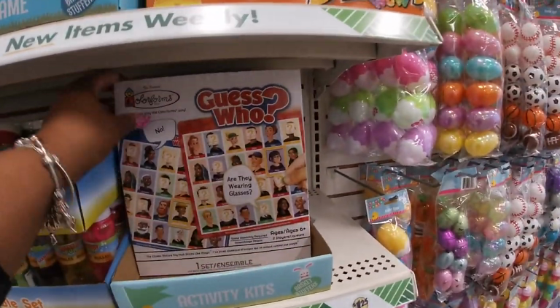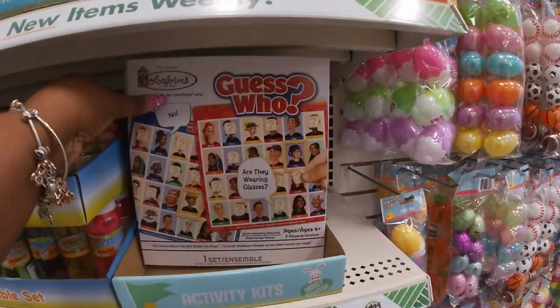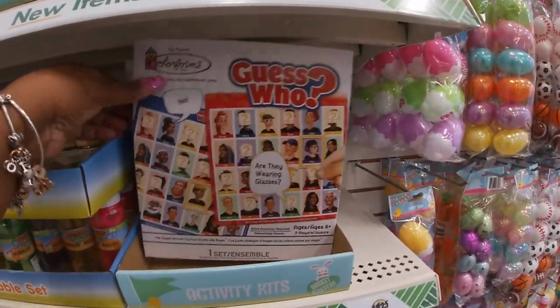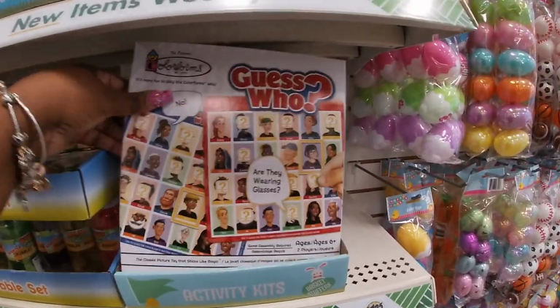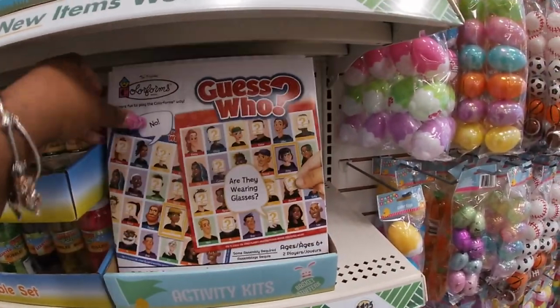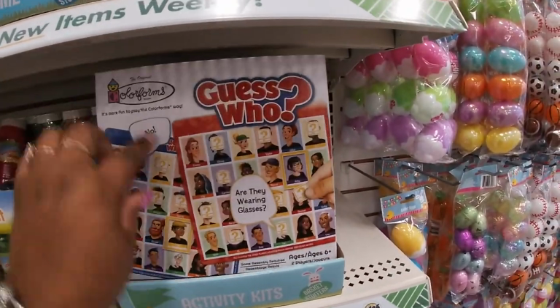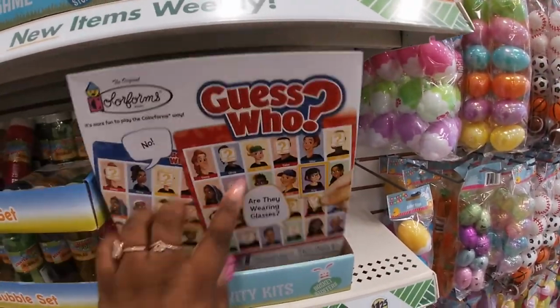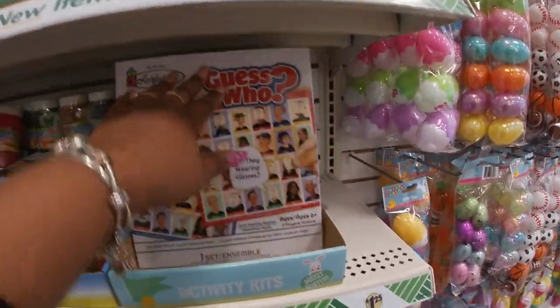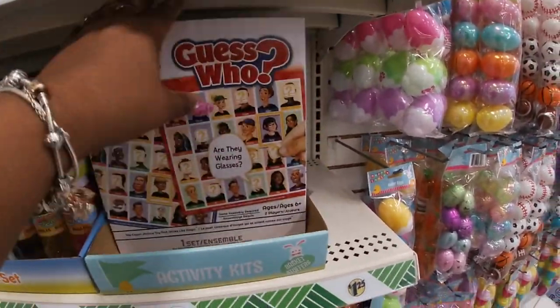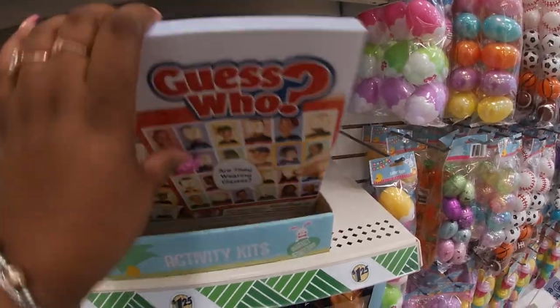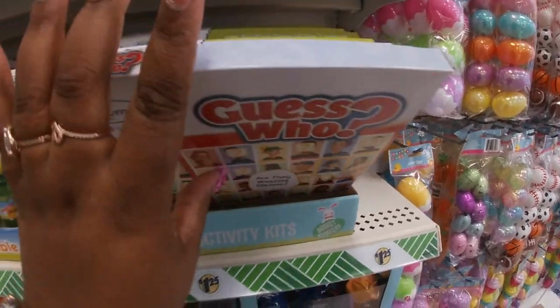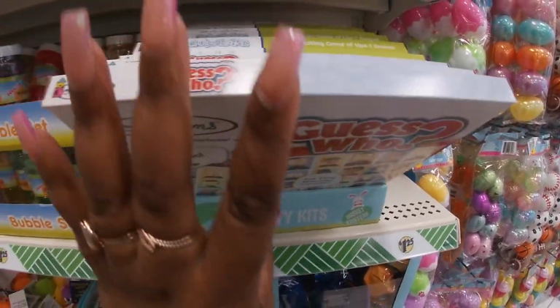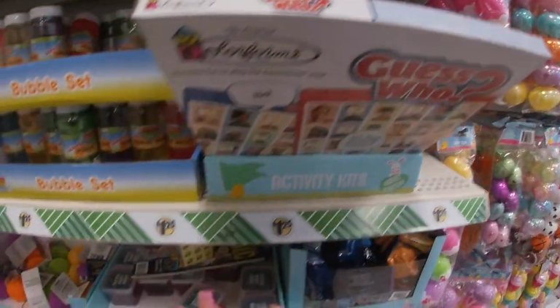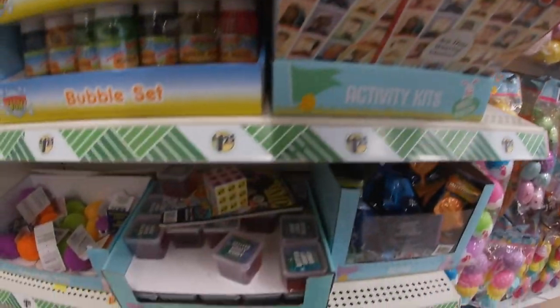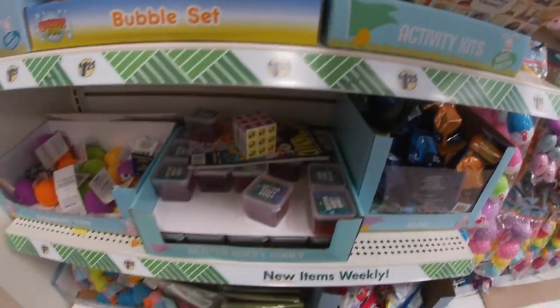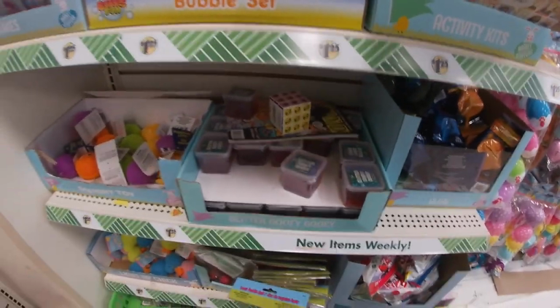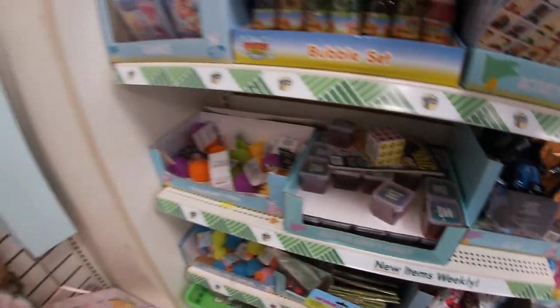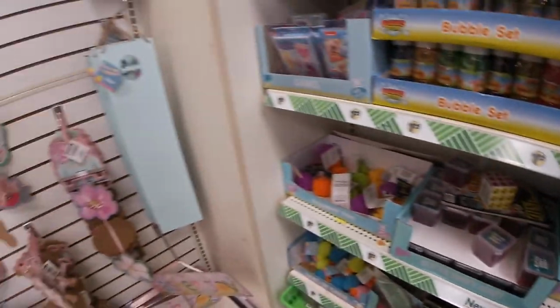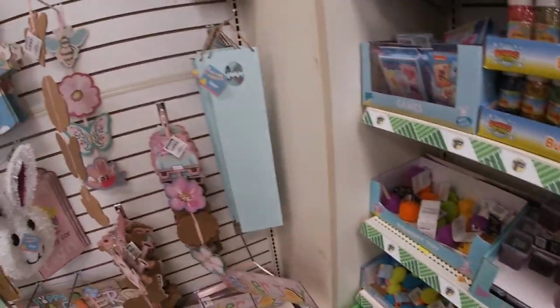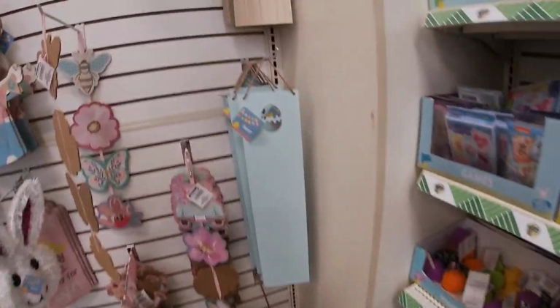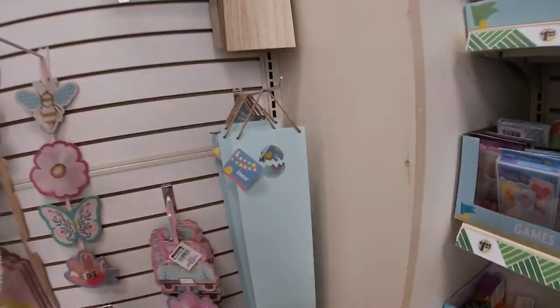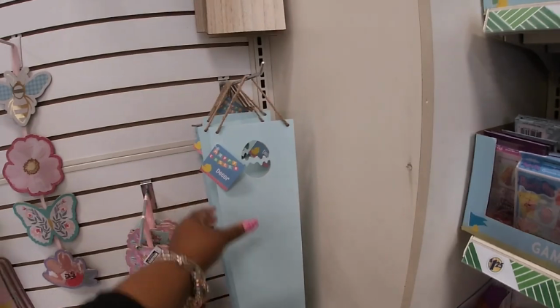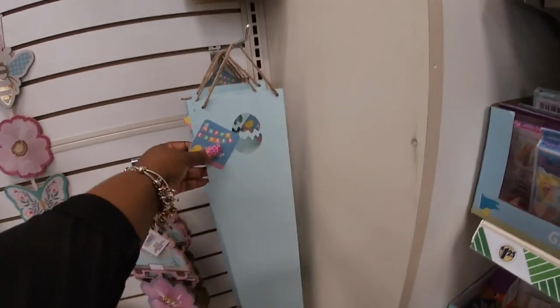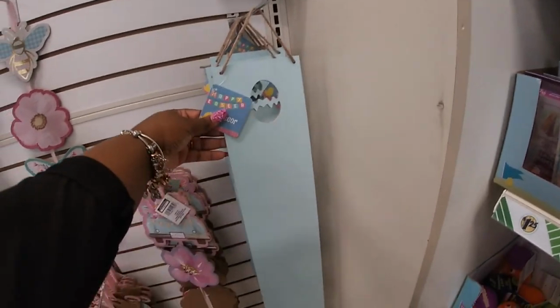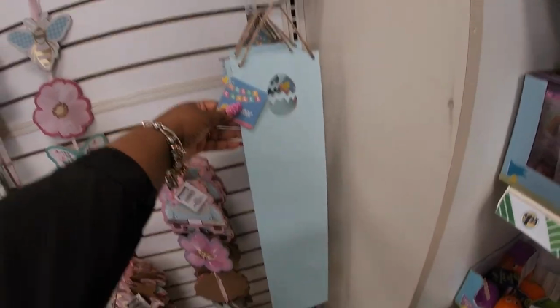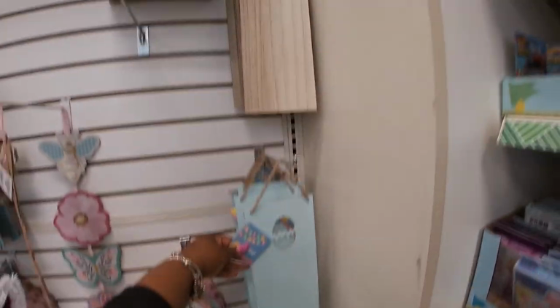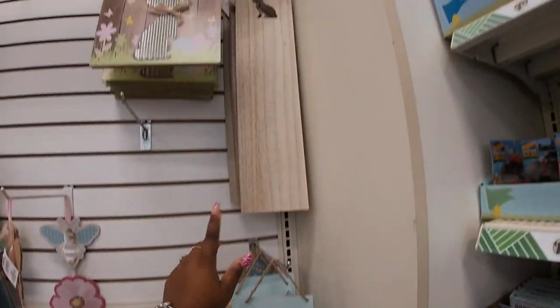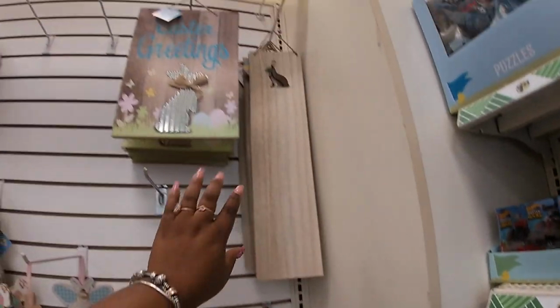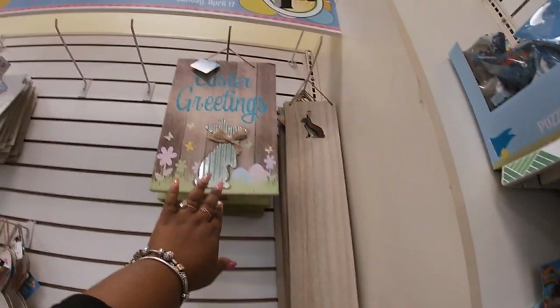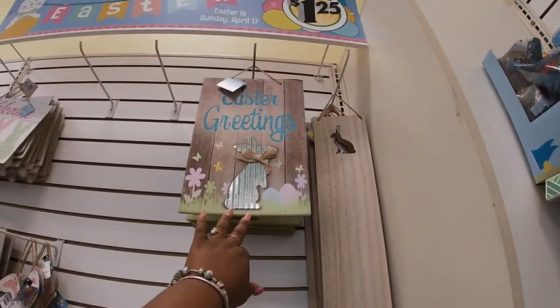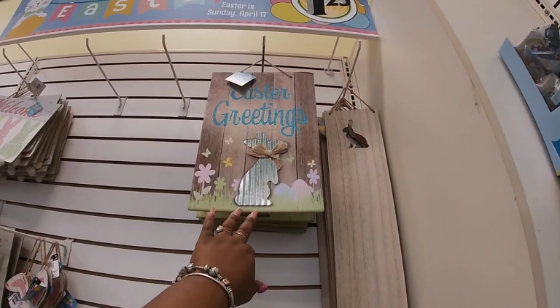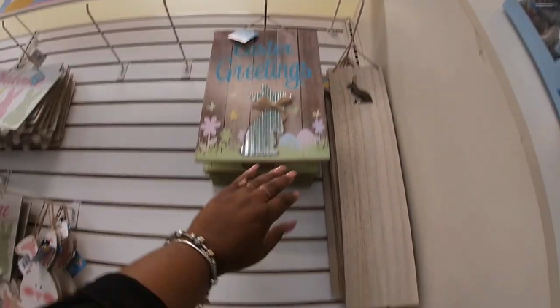Guess Who - my daughter is obsessed with this game. They have all of the - I guess that's like the little throwaway one - the silly putty. The decor, they have that, and the bunny Easter's greetings.